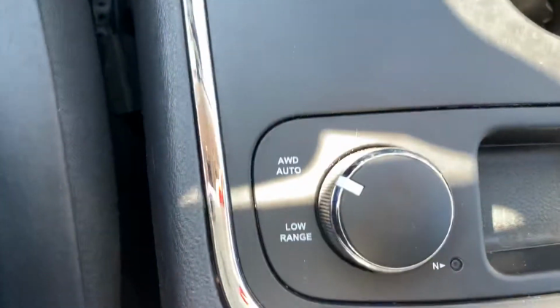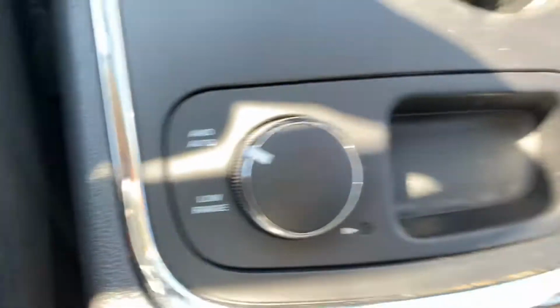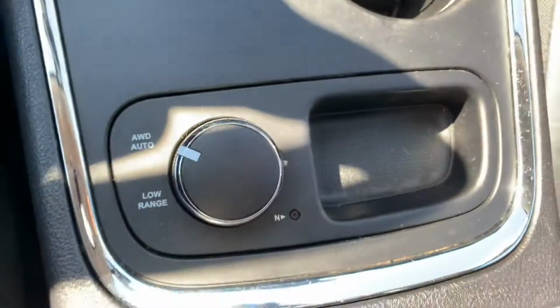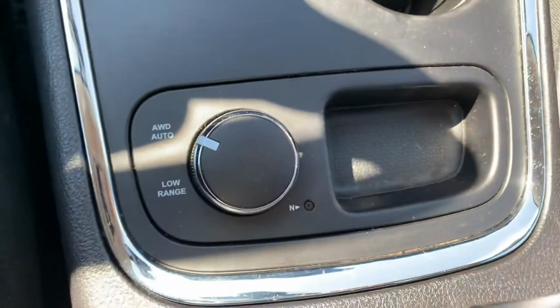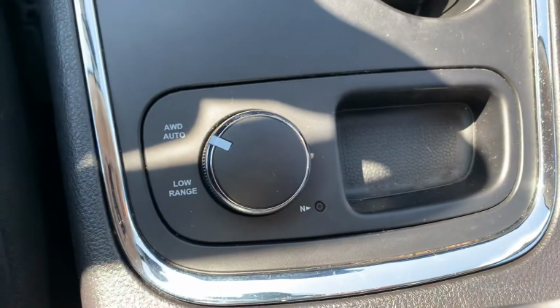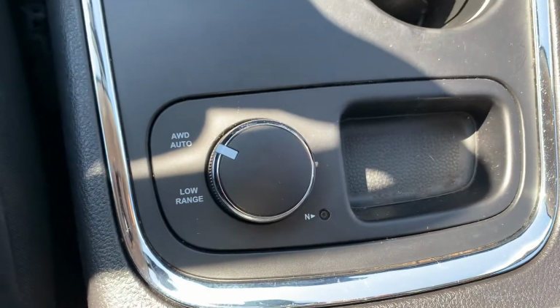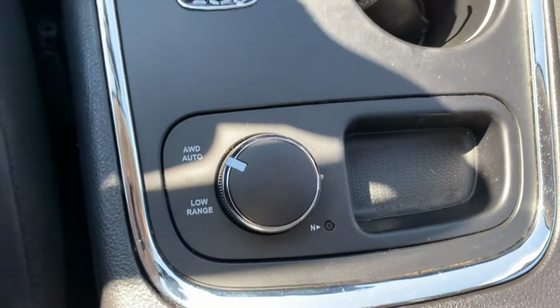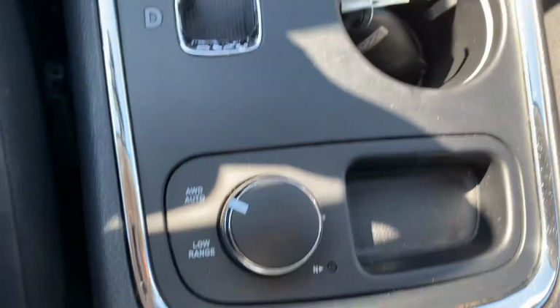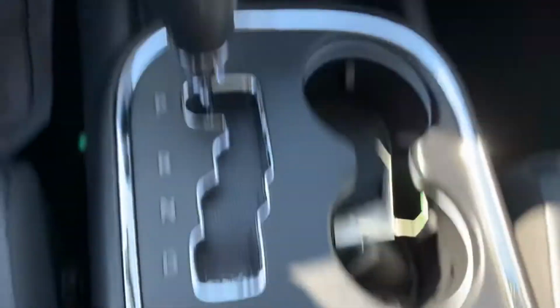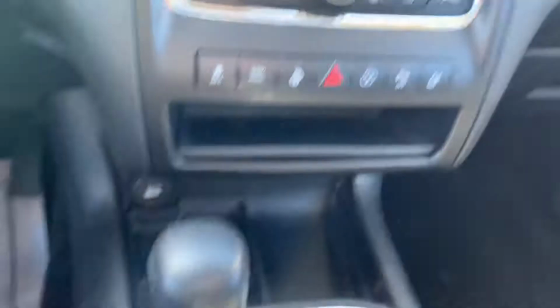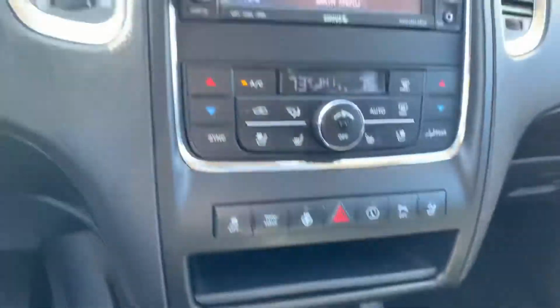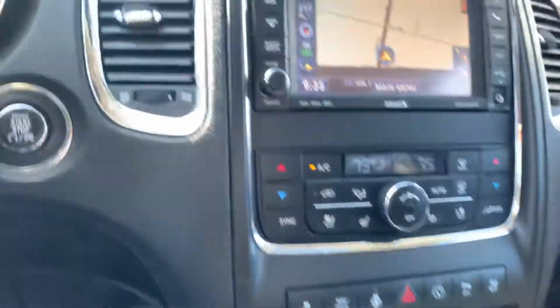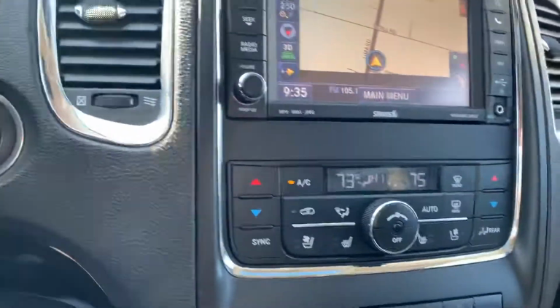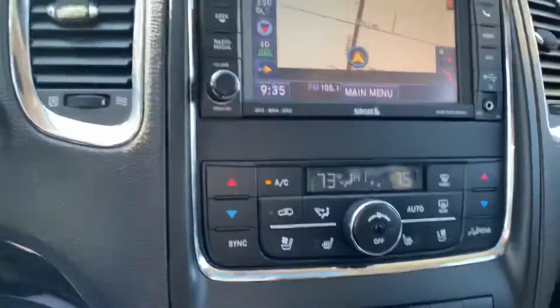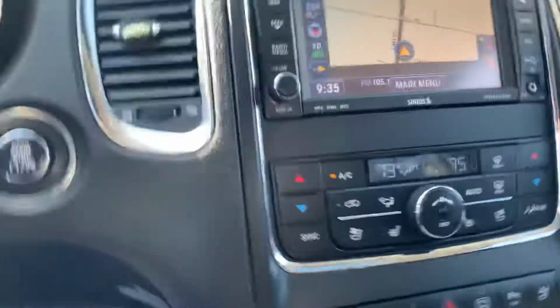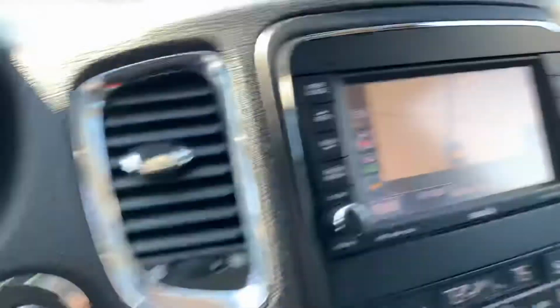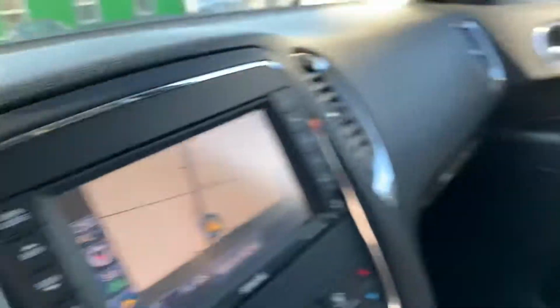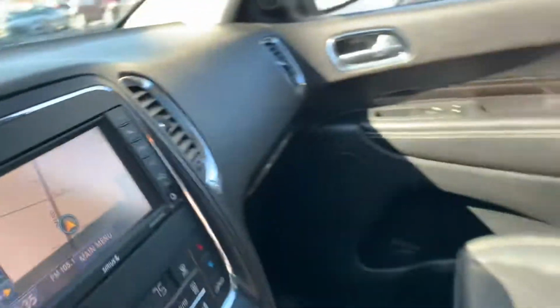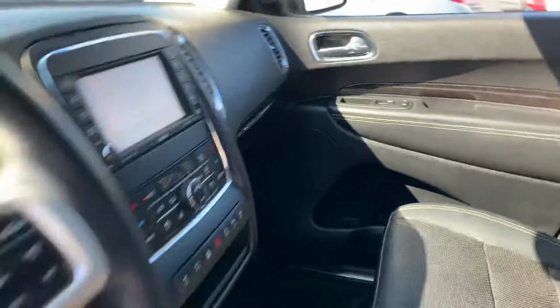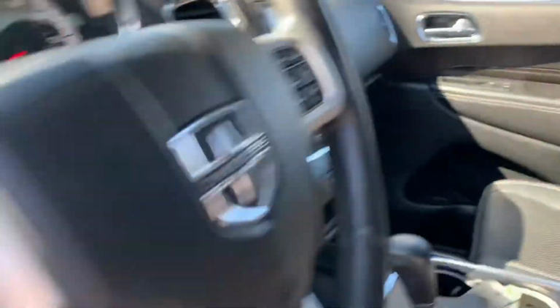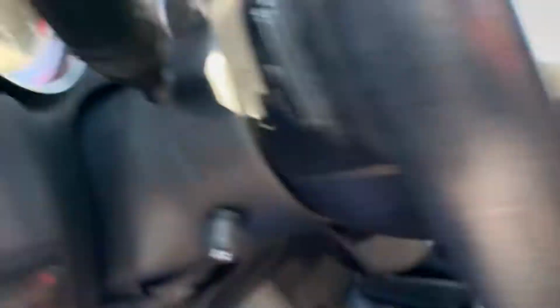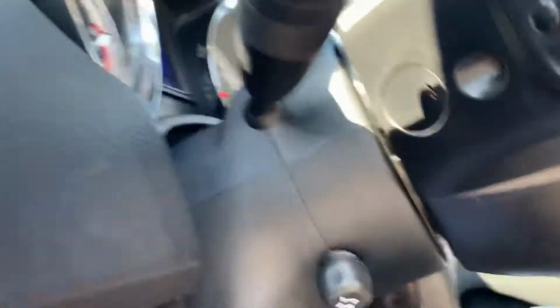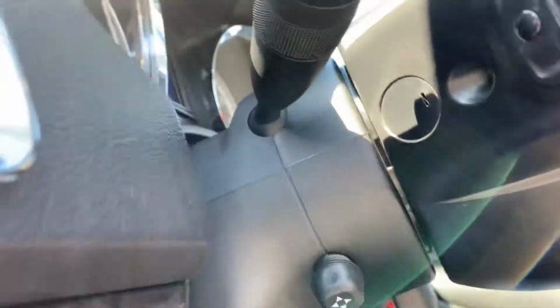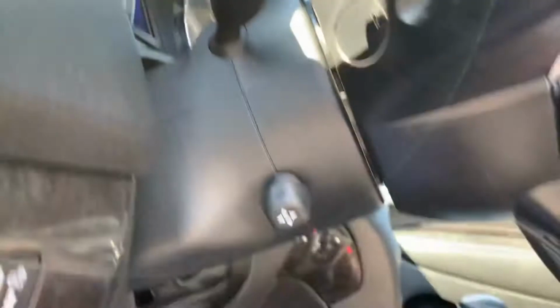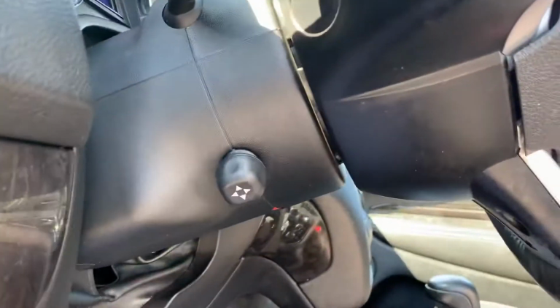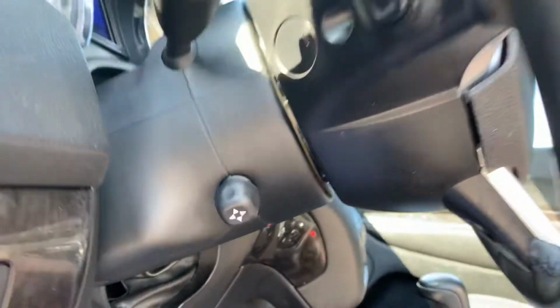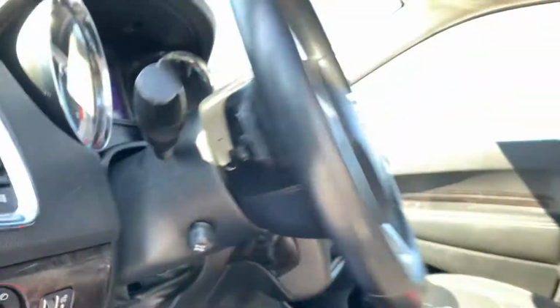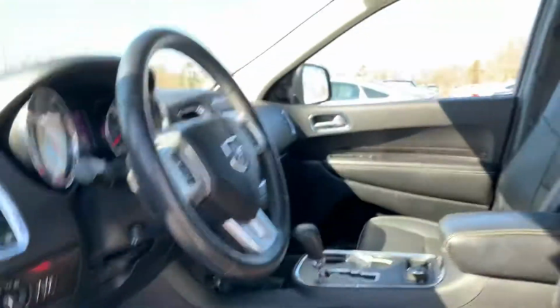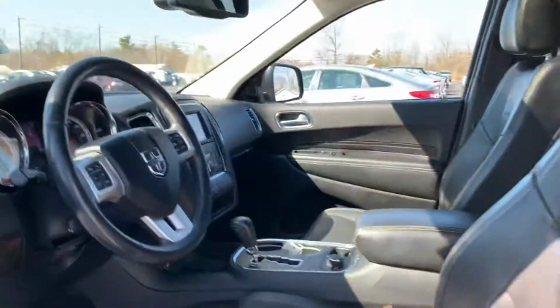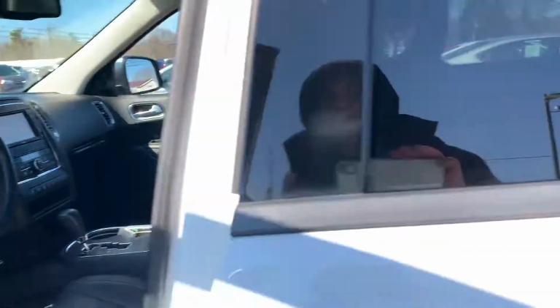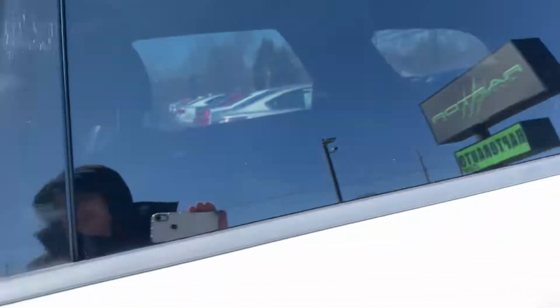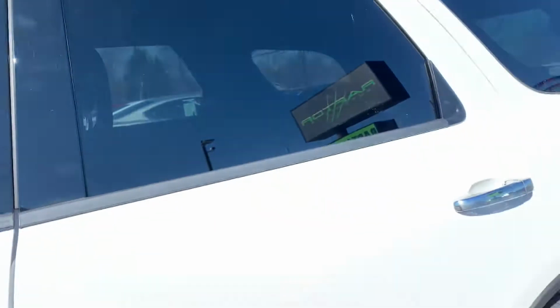There's the all-wheel drive mode right there. It's got the power telescoping steering wheel. This one's pretty well loaded.